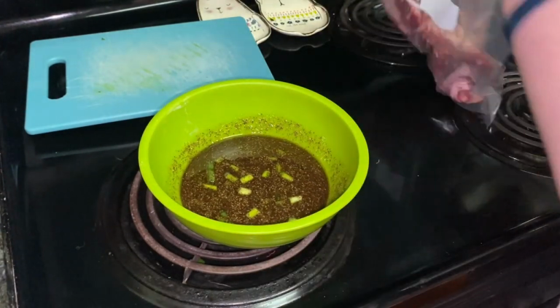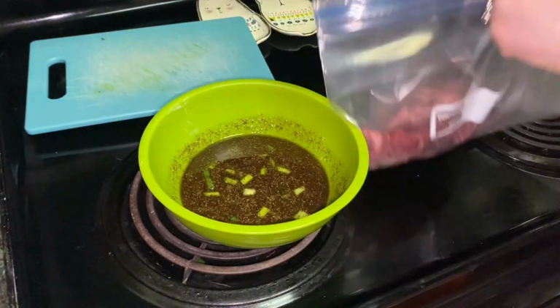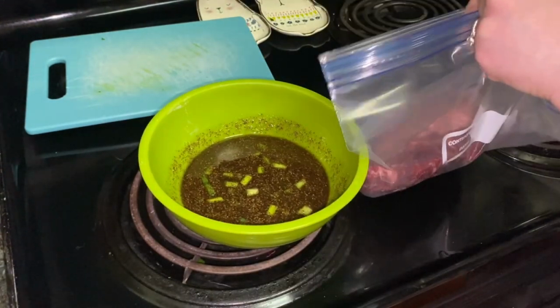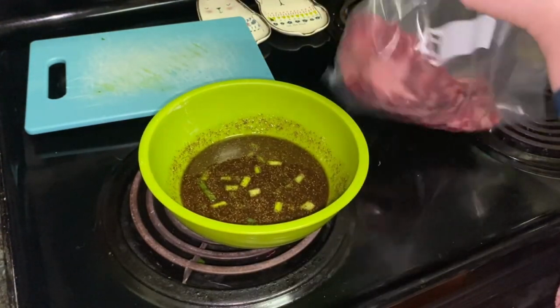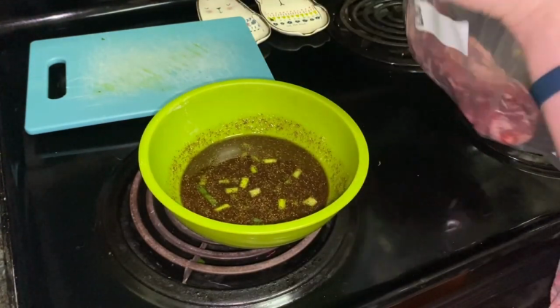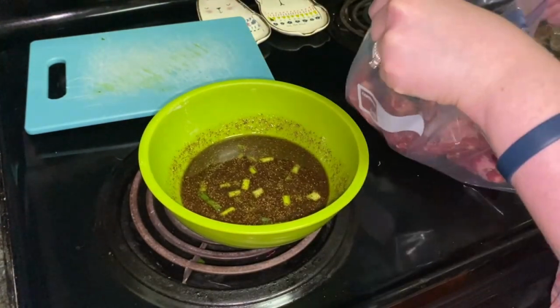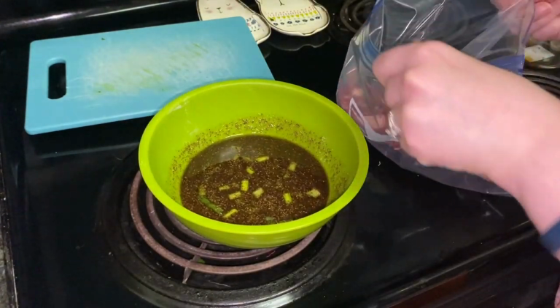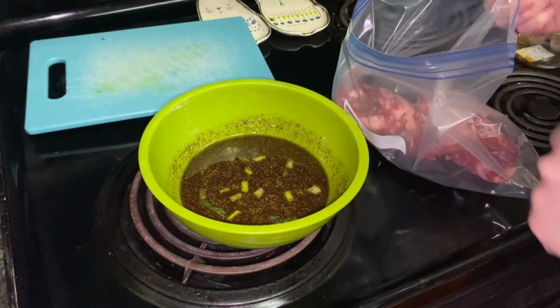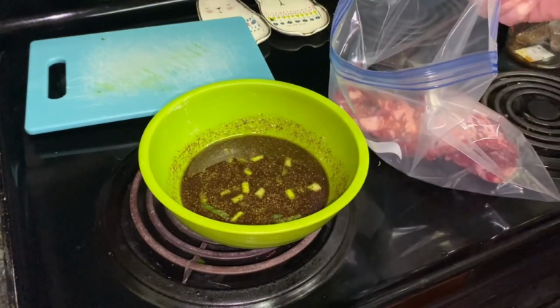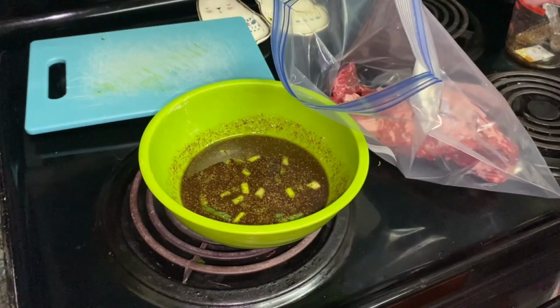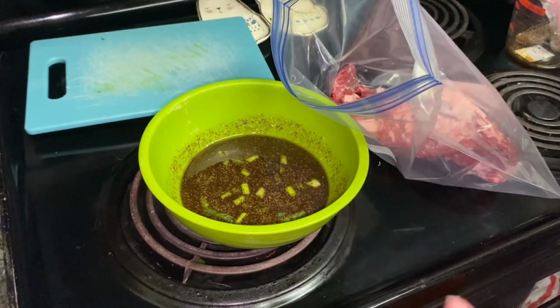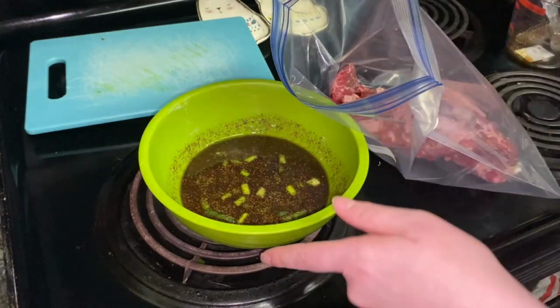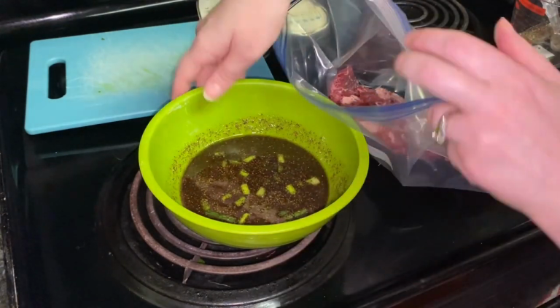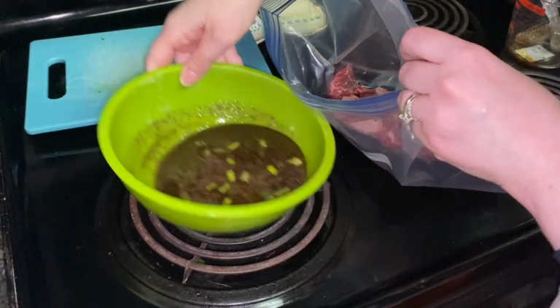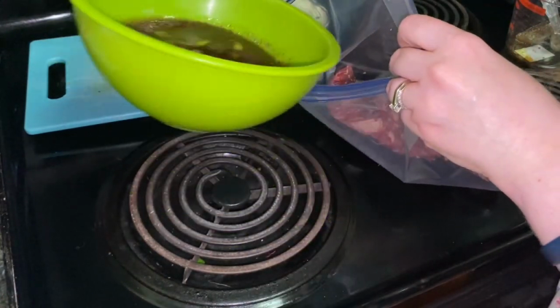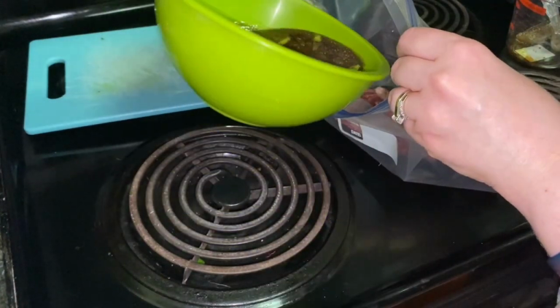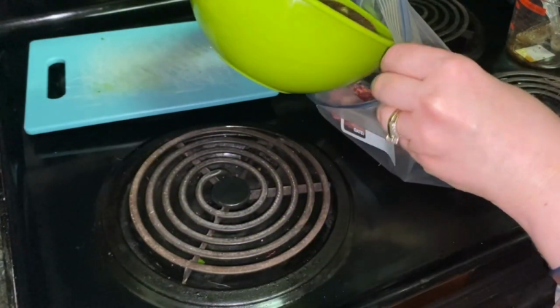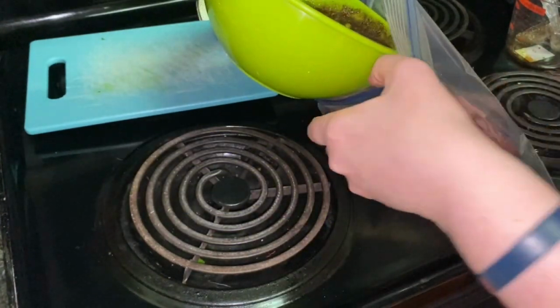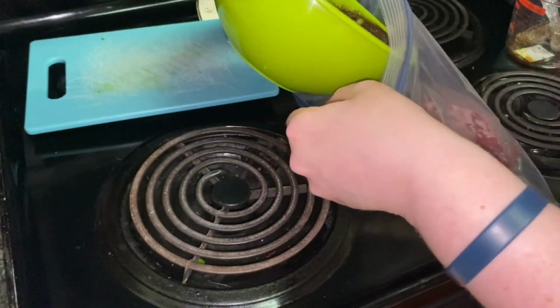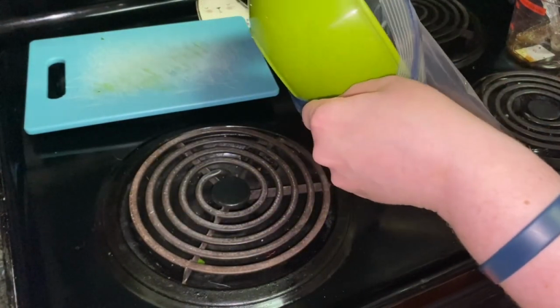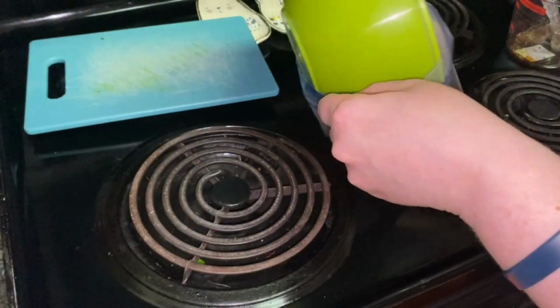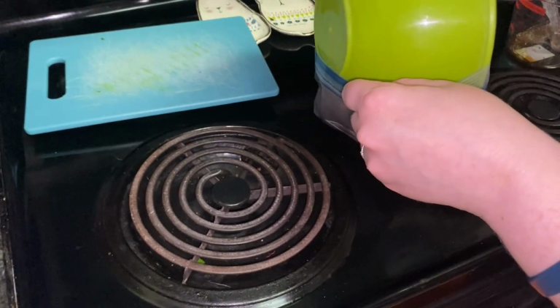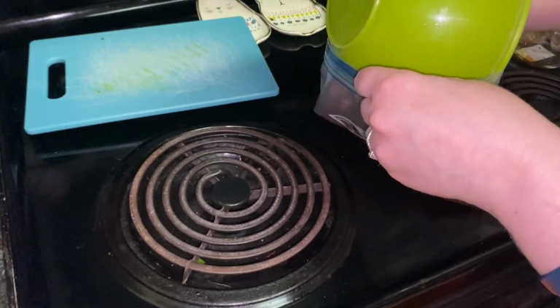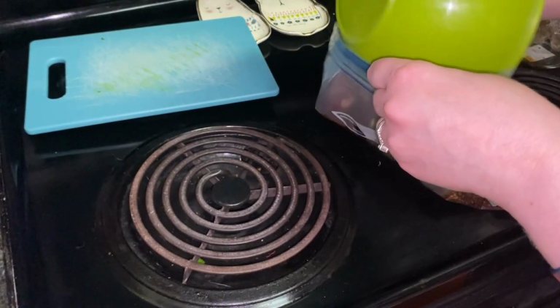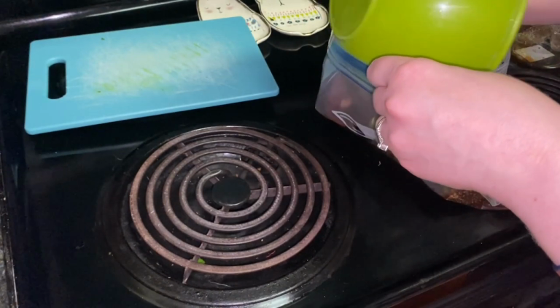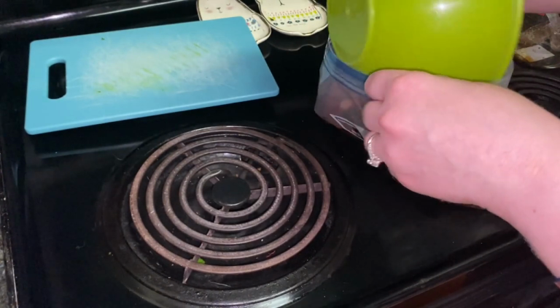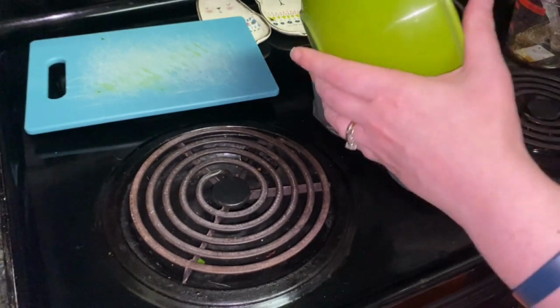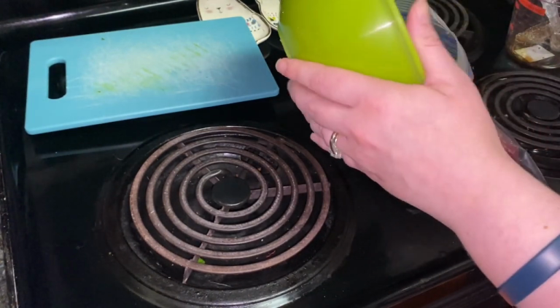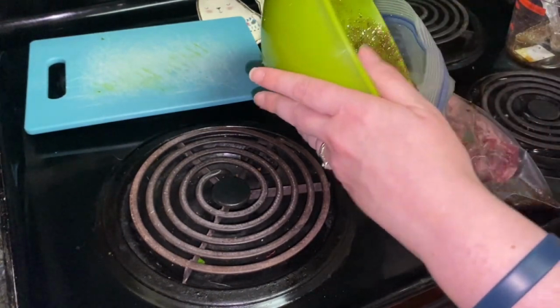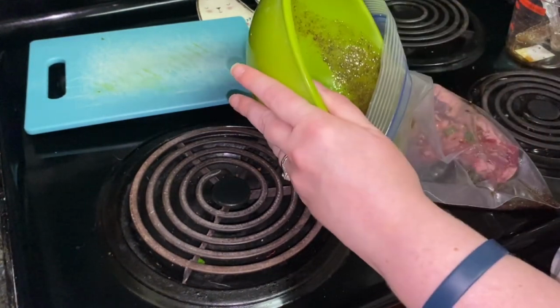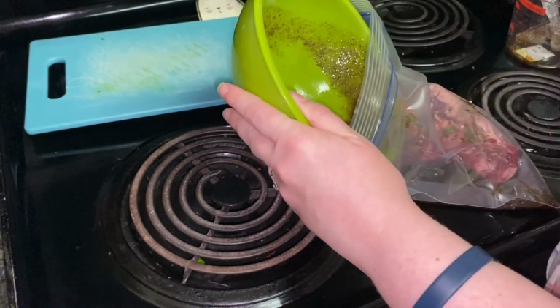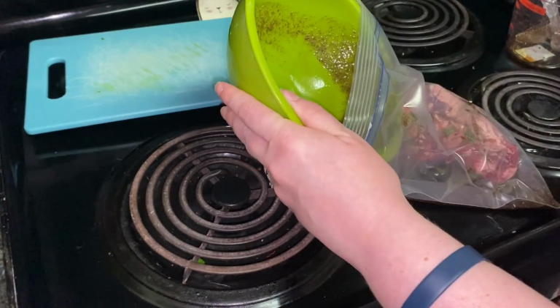Pour marinade over steak in the bag, seal the bag, turn to coat the steak, and marinate in the refrigerator for 6 to 24 hours, turning the bag occasionally.